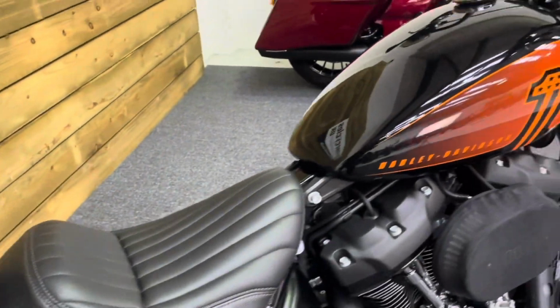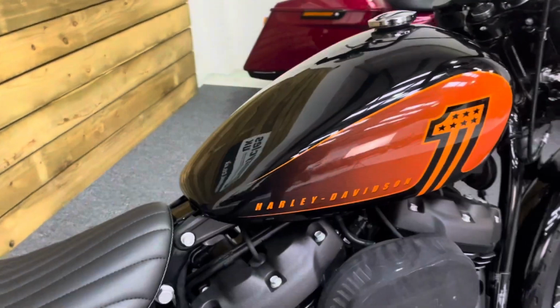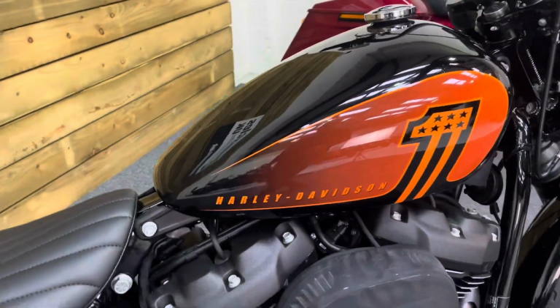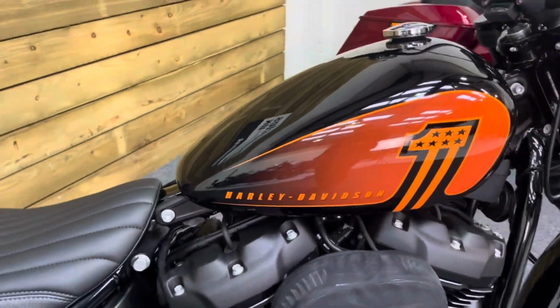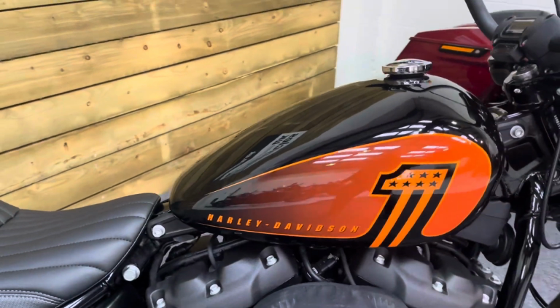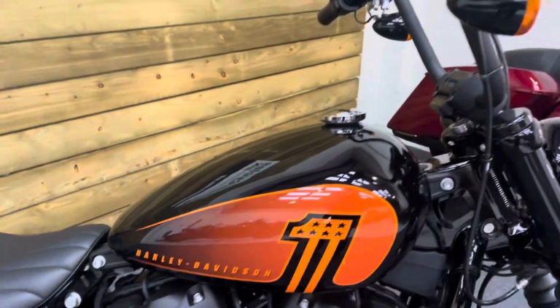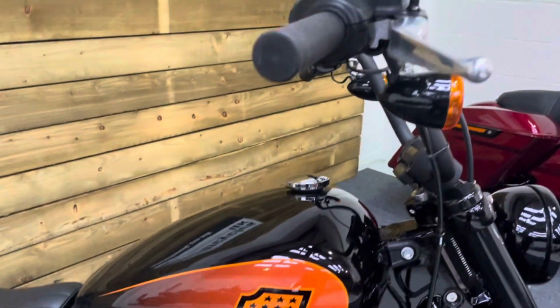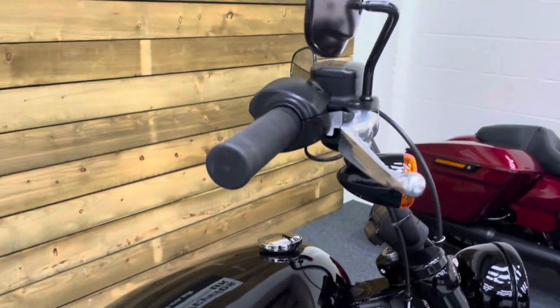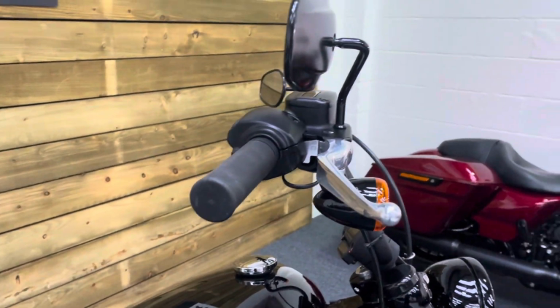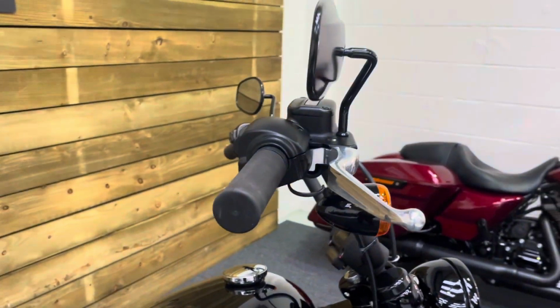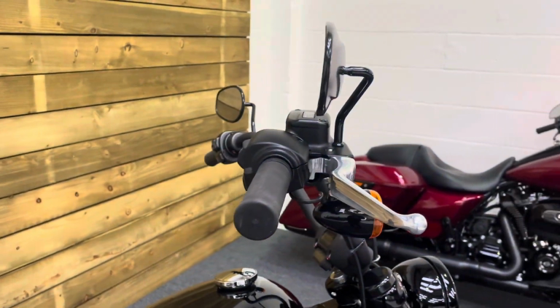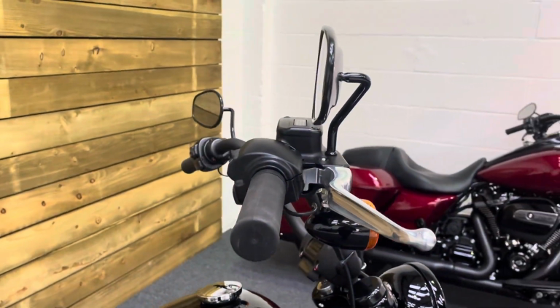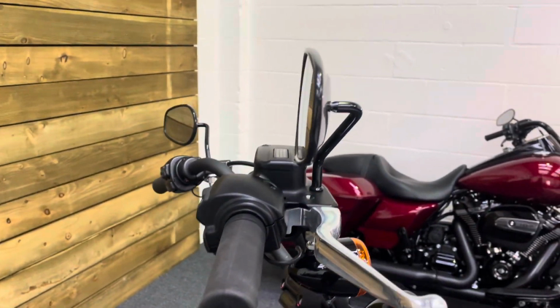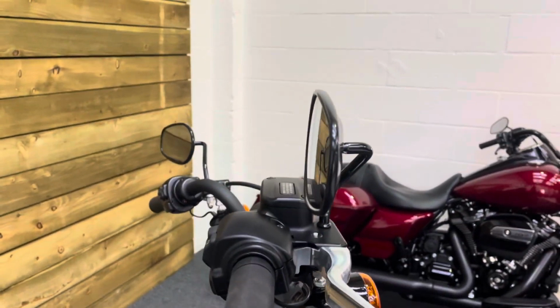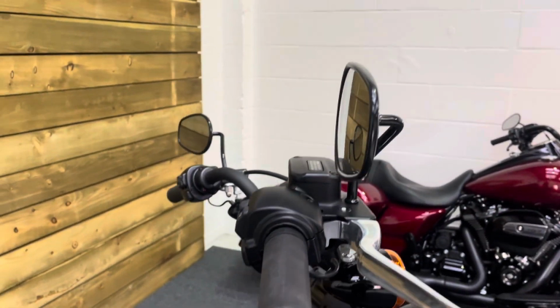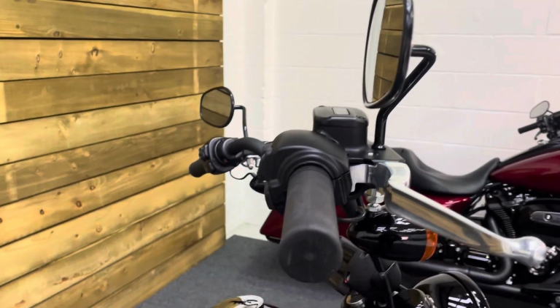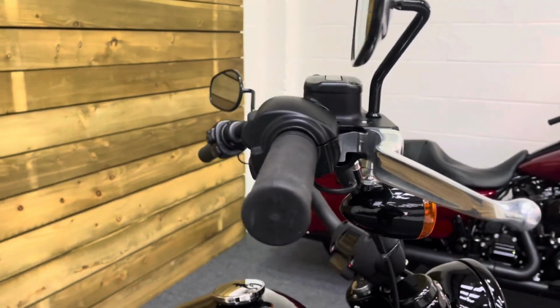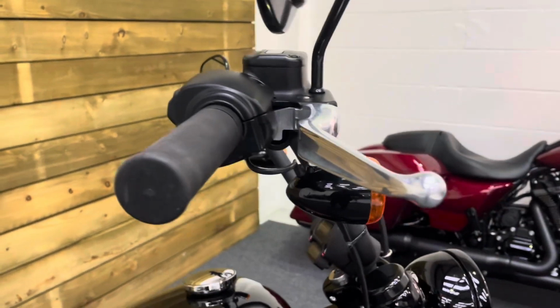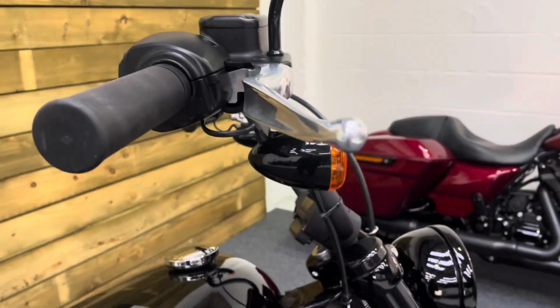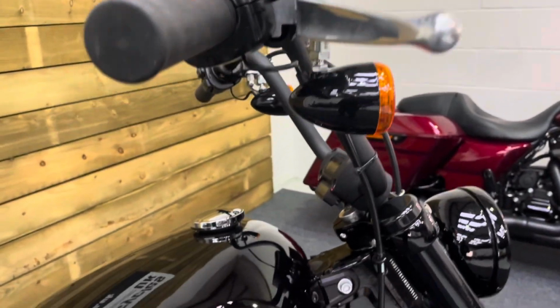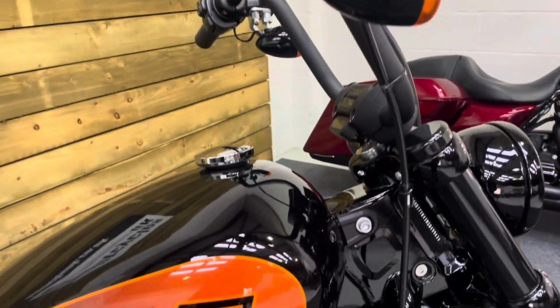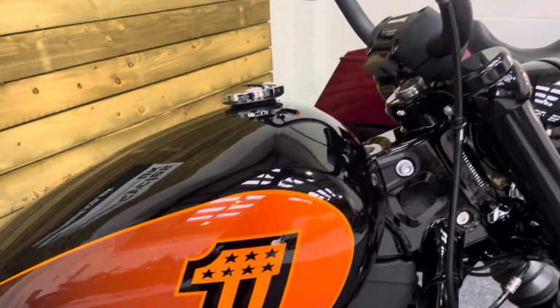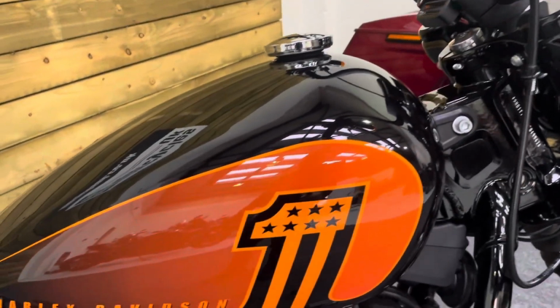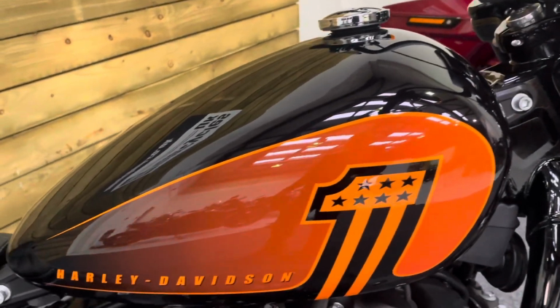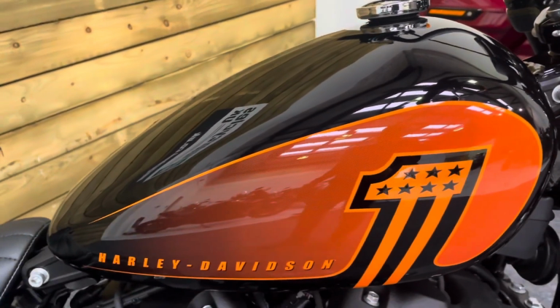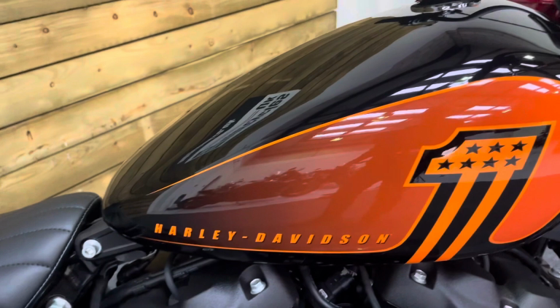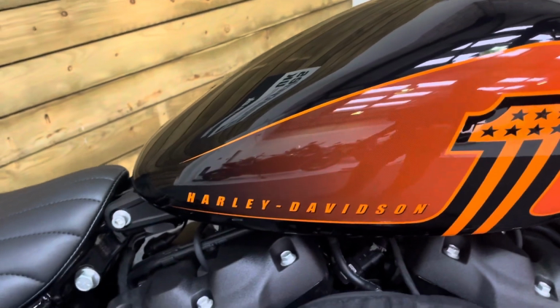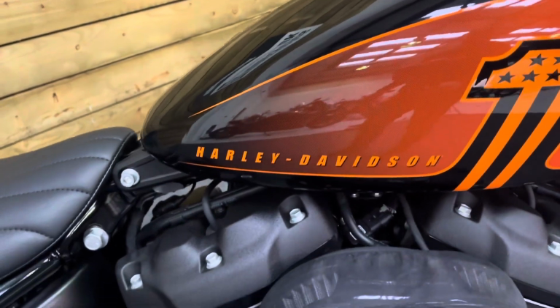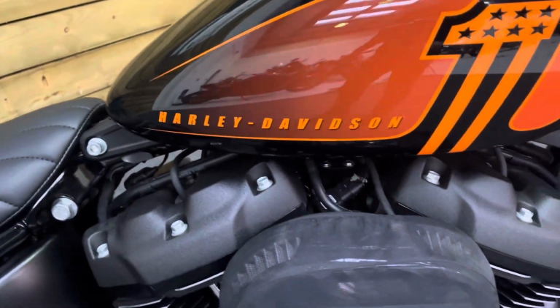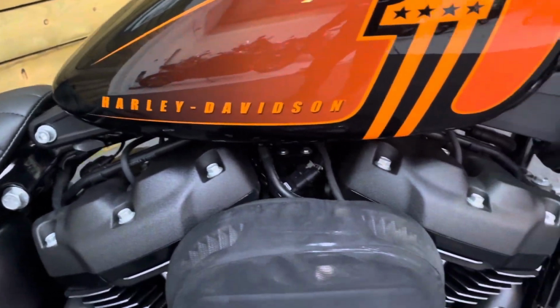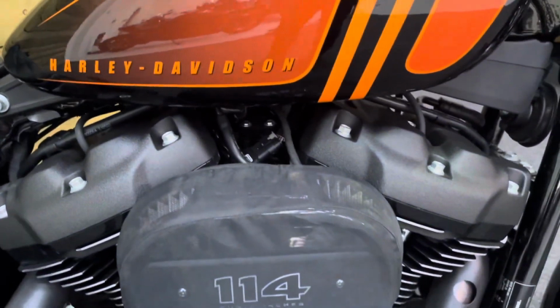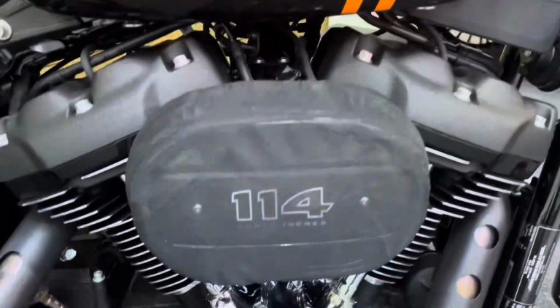I think the 2022 bike comes with cast wheels, which I just don't think looks as good — it has to have the spoke wheels on this one. The mirrors, bar ends and levers are all in excellent condition, and the paintwork on the tank there is in excellent order as well, as is all the engine.